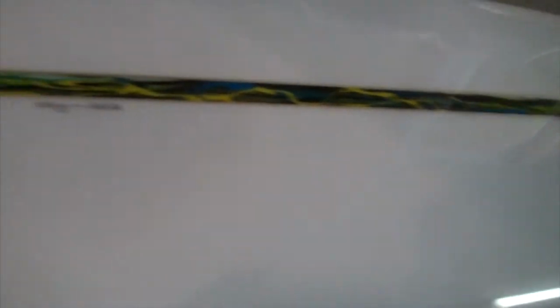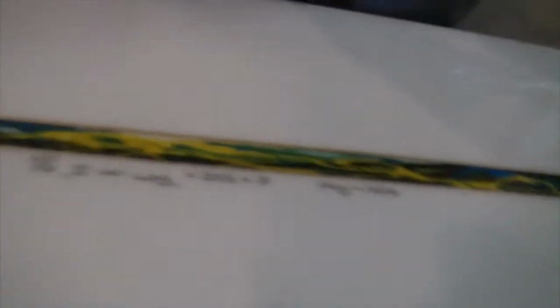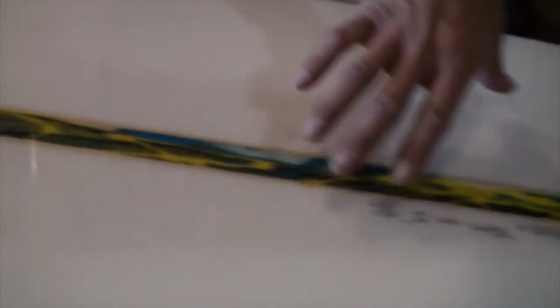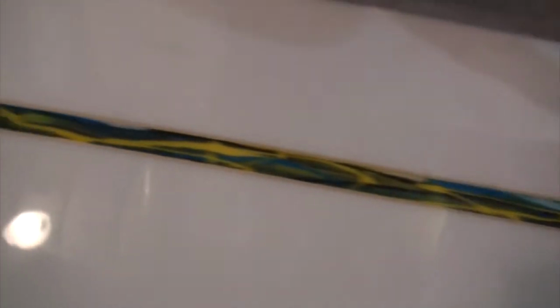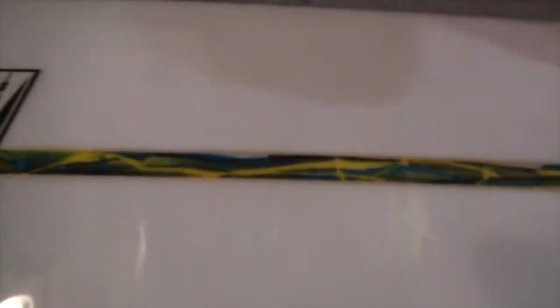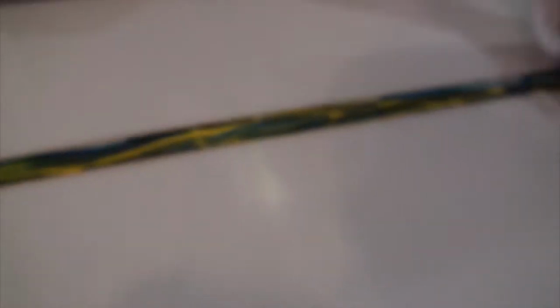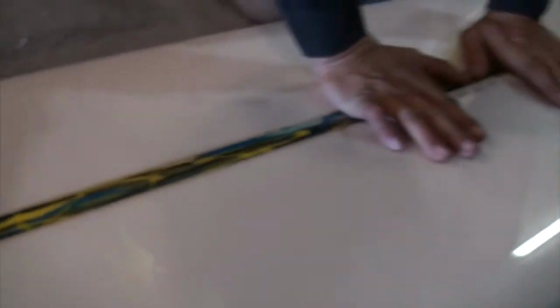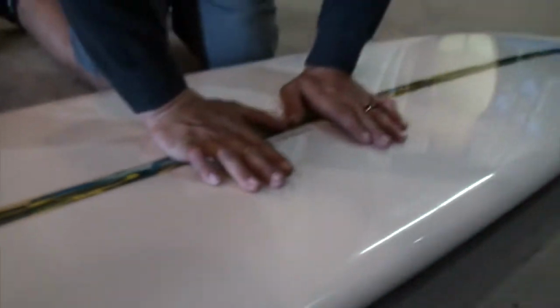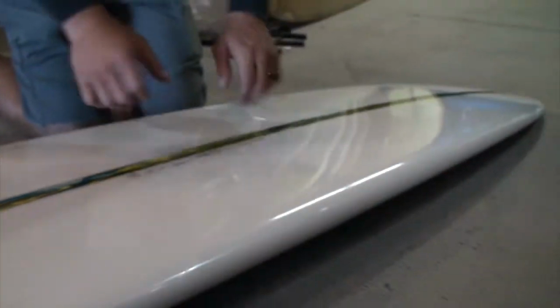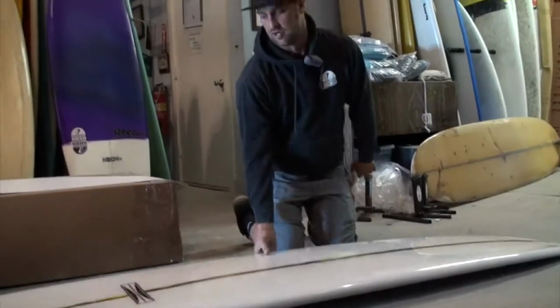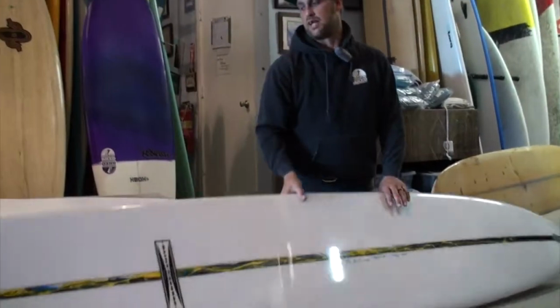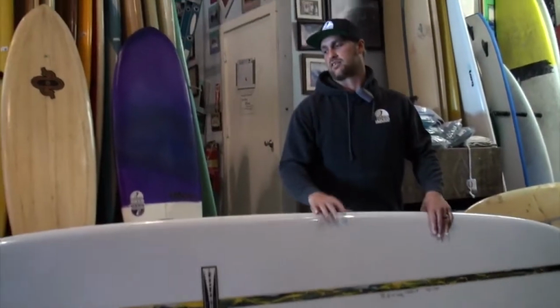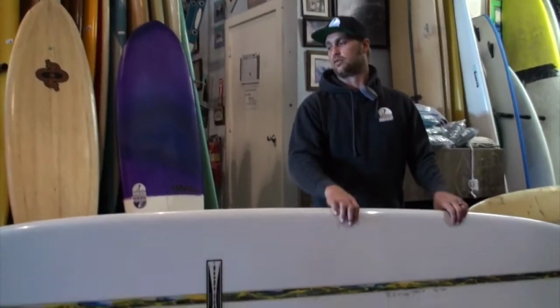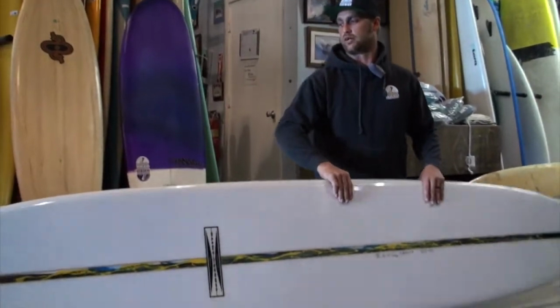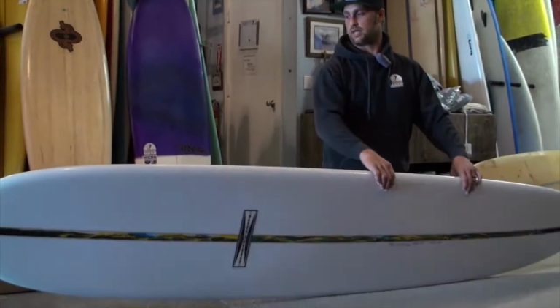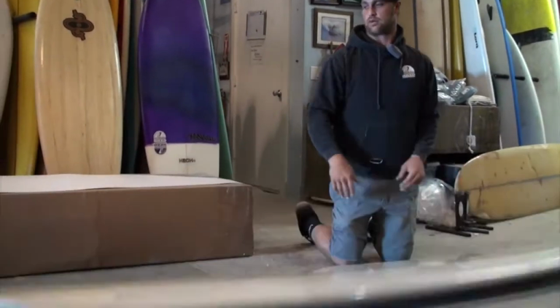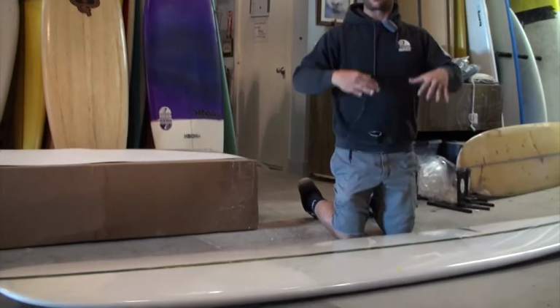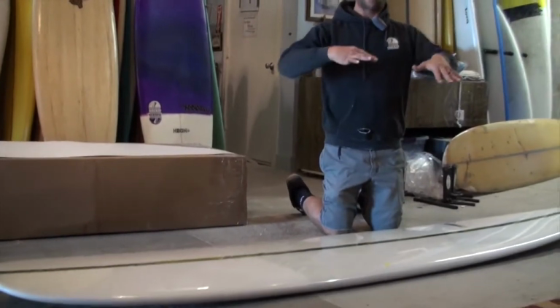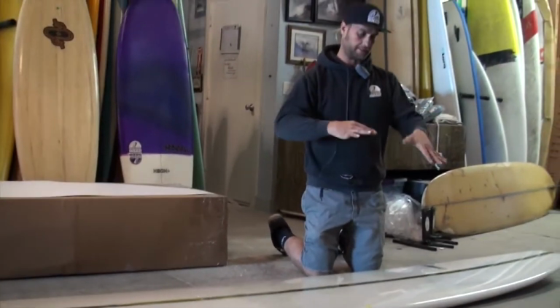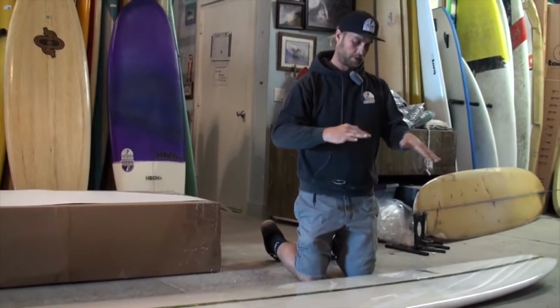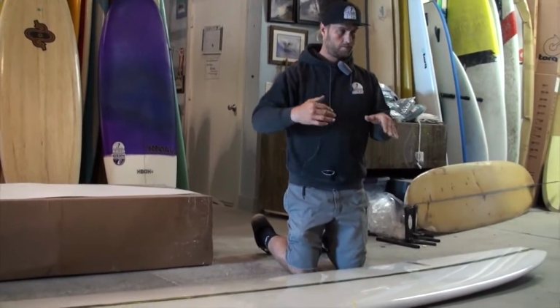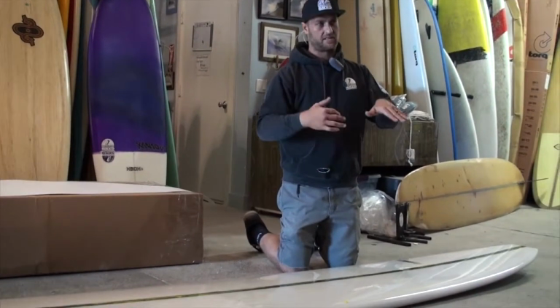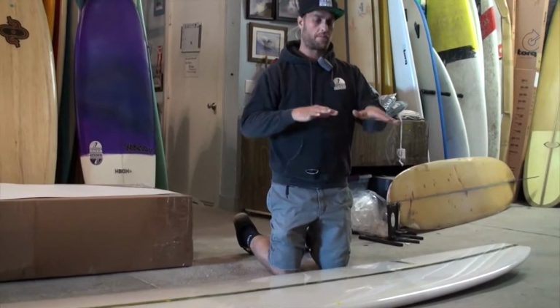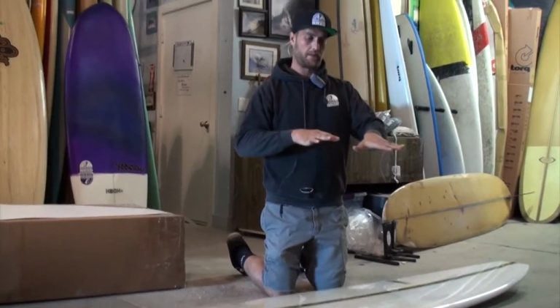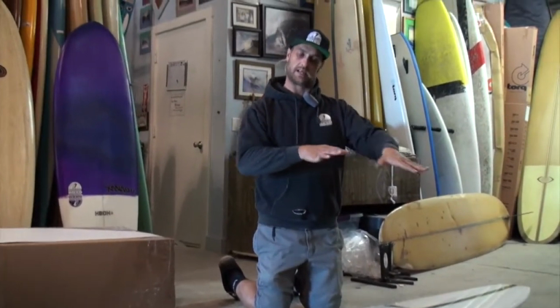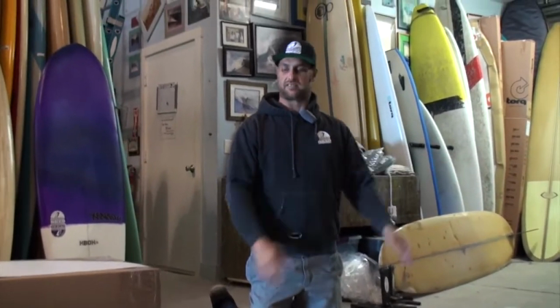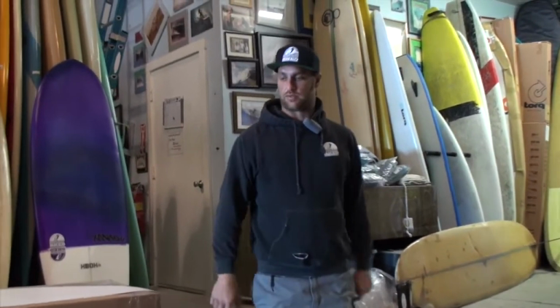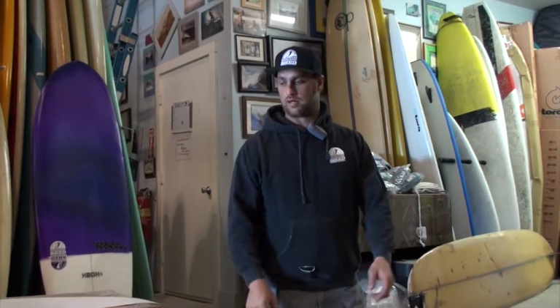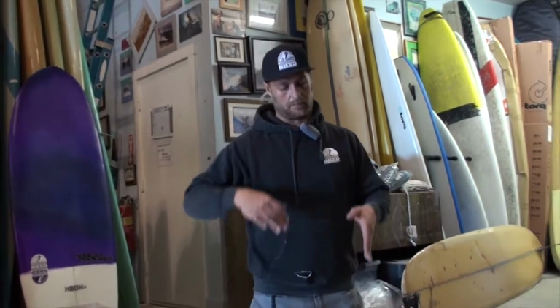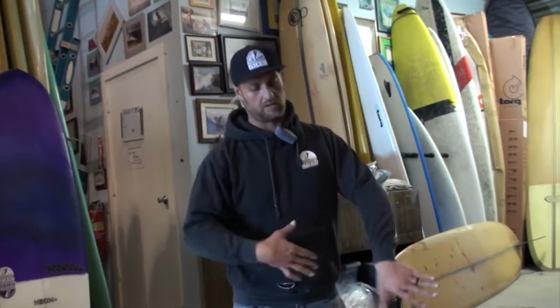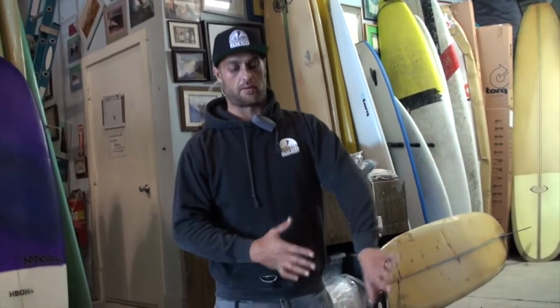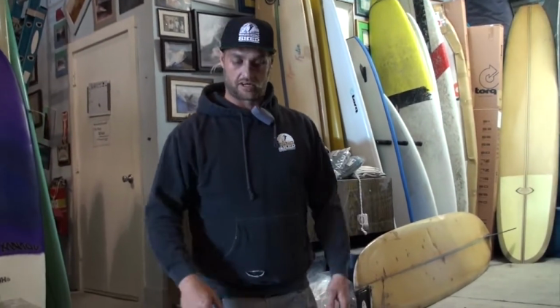For myself, I love the way it flexes — it's got amazing flex. I like it to noodle underneath me. When I'm nose riding, I like to have it so that if there's chop or bump, it's able to kind of flex its way through, as well as load up on turns.